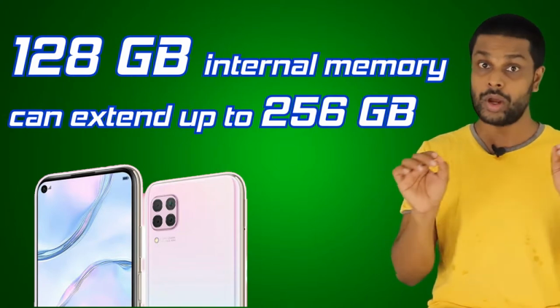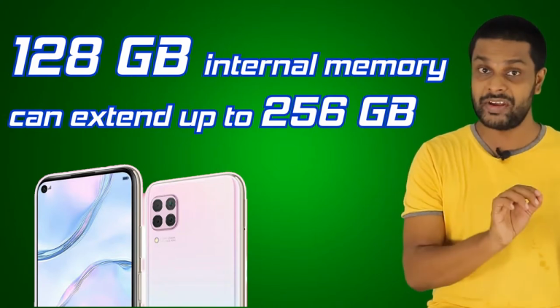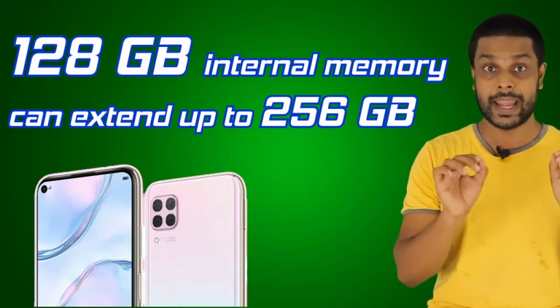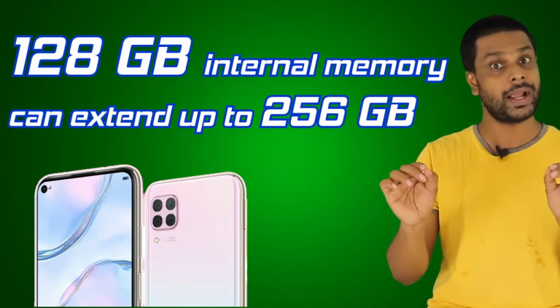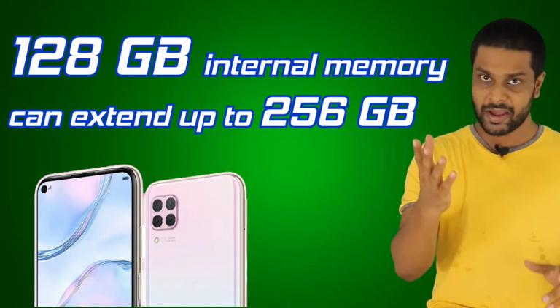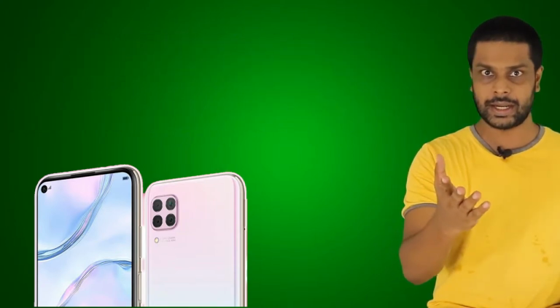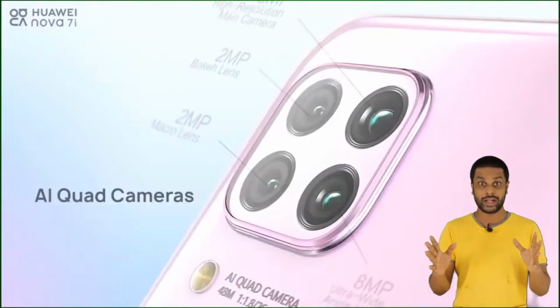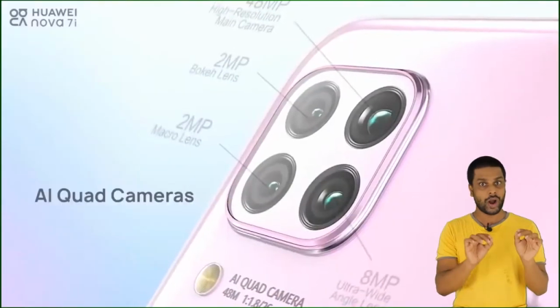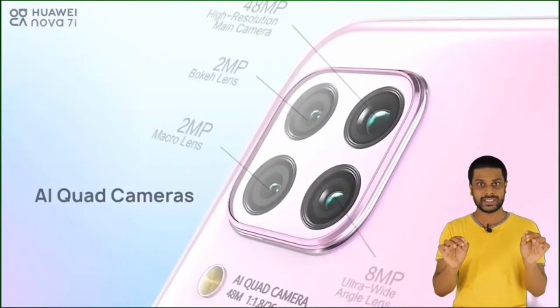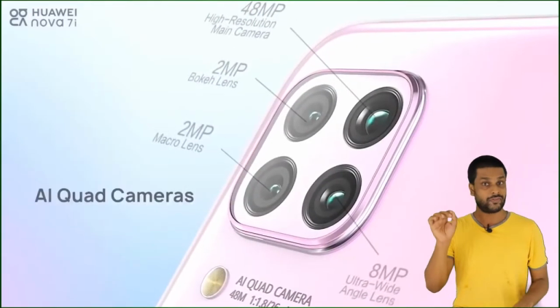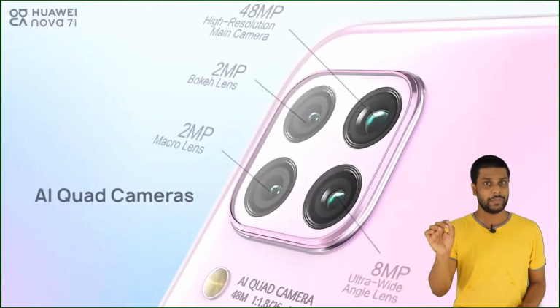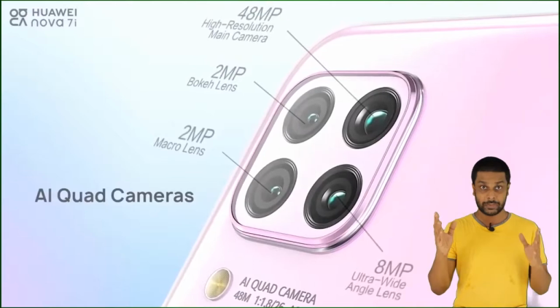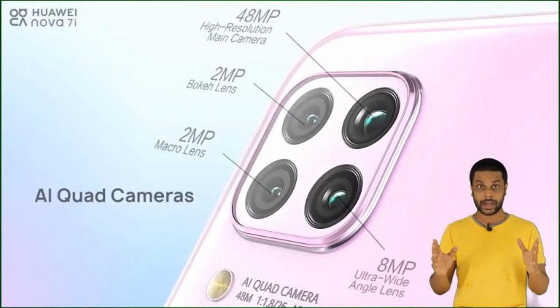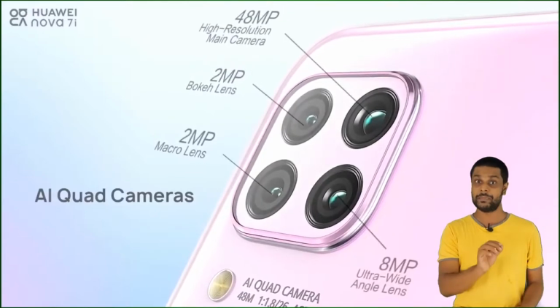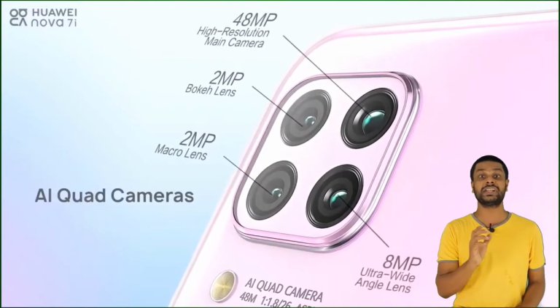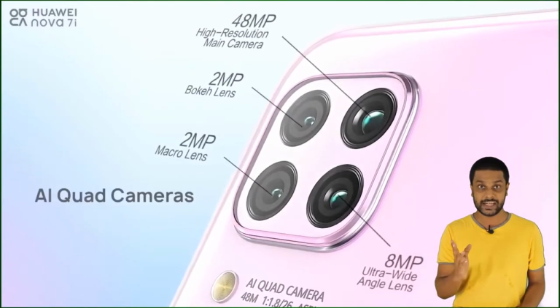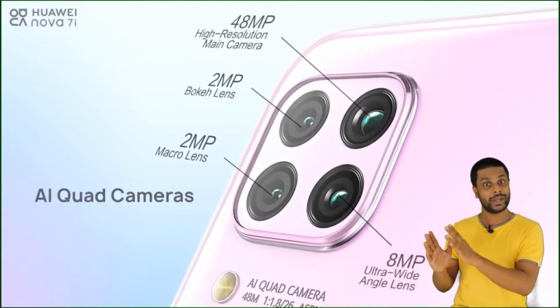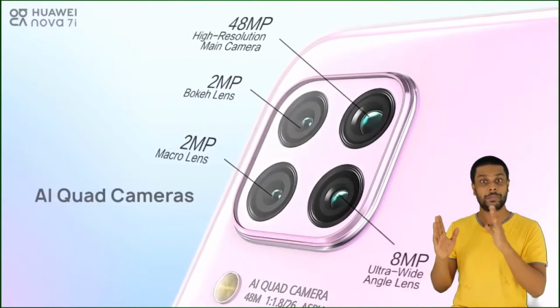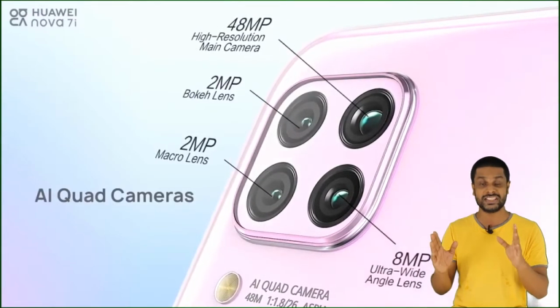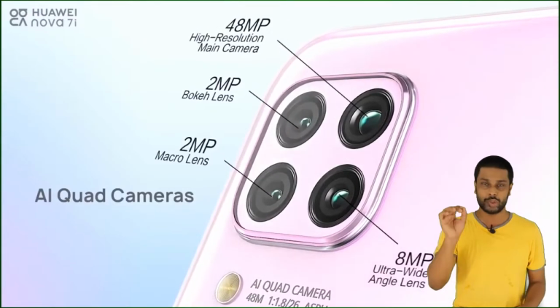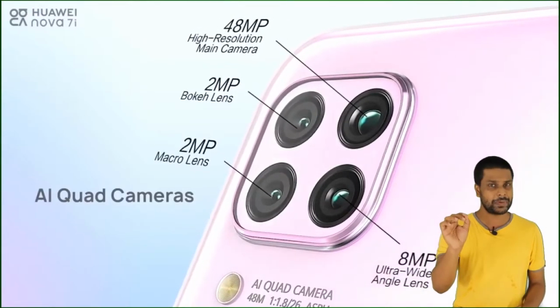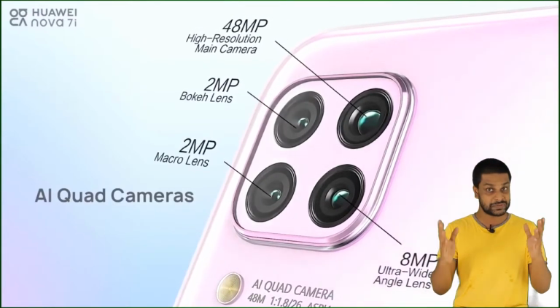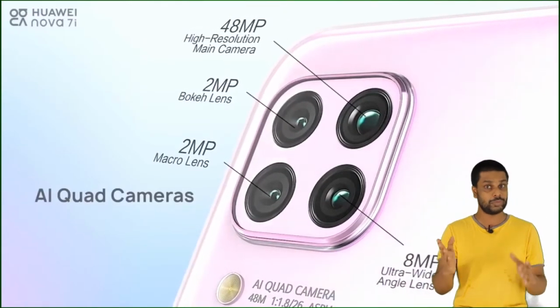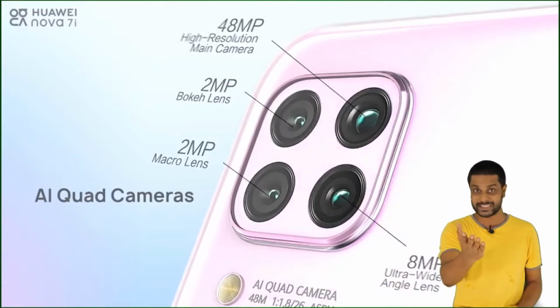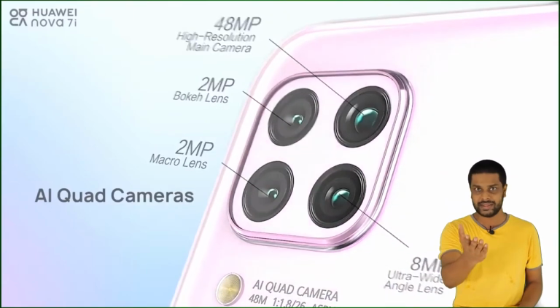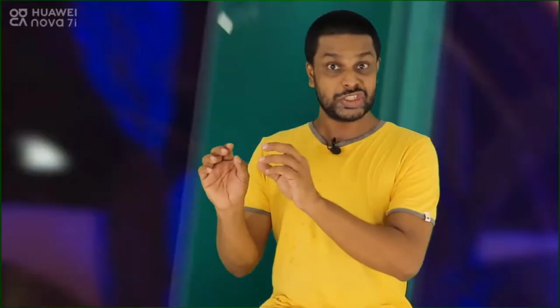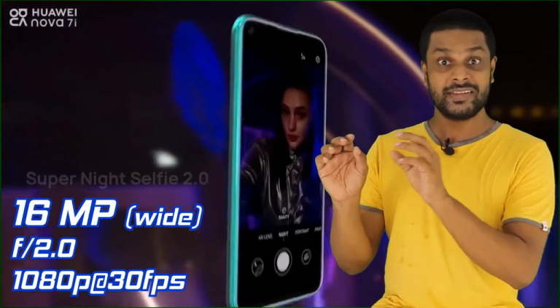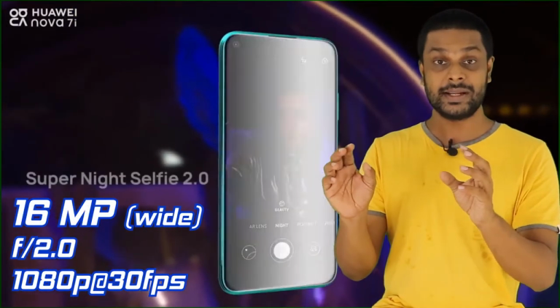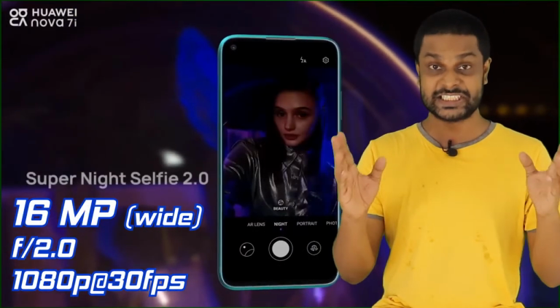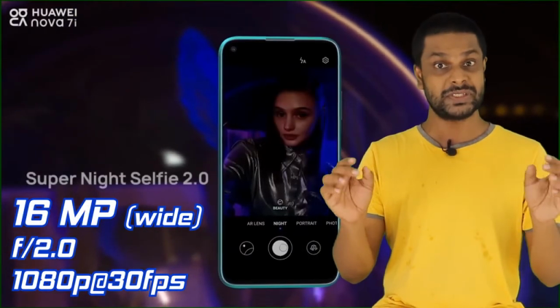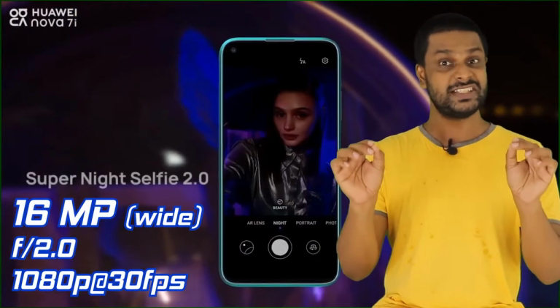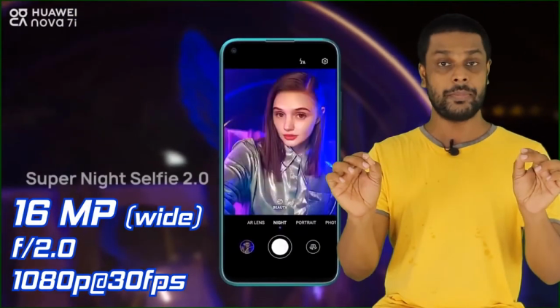You can get a nano memory card. The phone has a quad camera setup: a 48MP main camera, an 8MP ultra-wide lens, a 2MP macro lens, and a 2MP depth-sense camera. It also has a 16MP wide selfie camera.